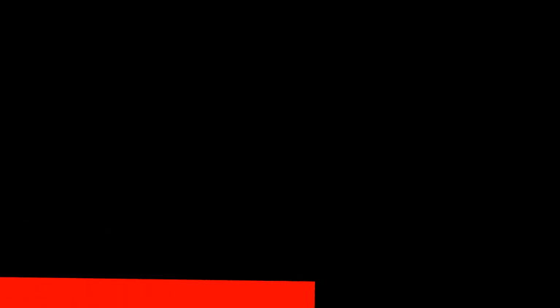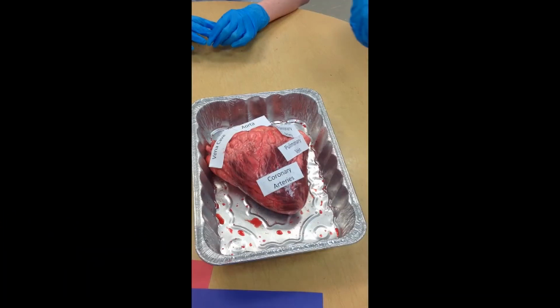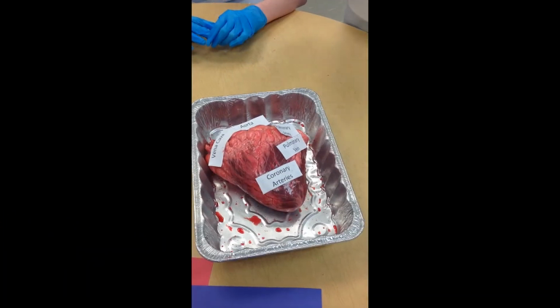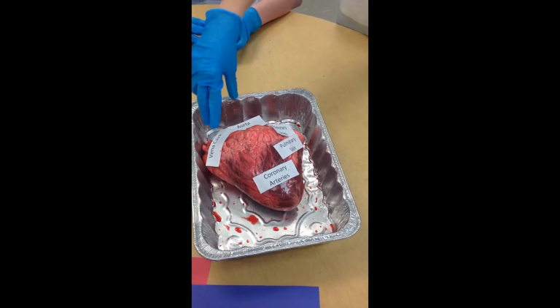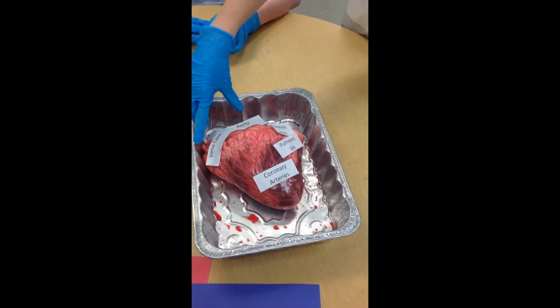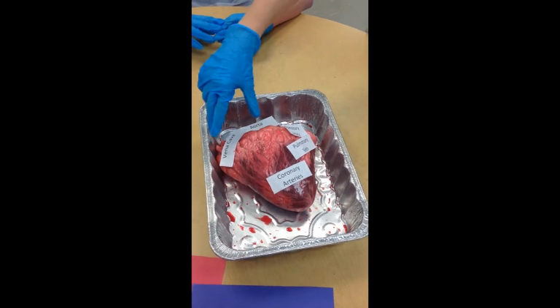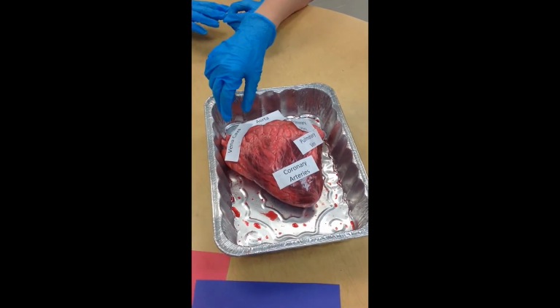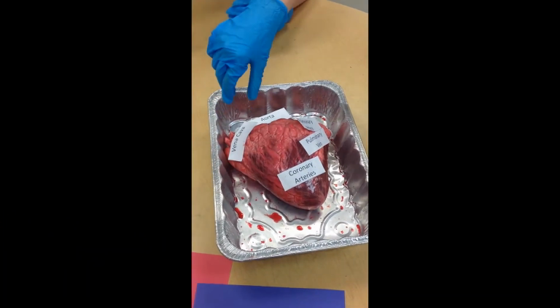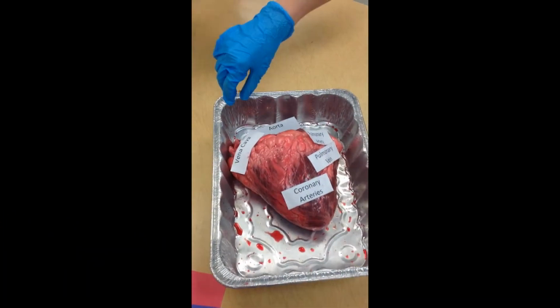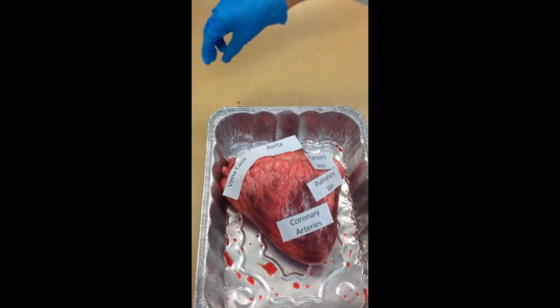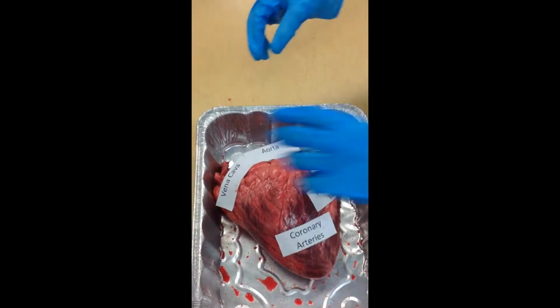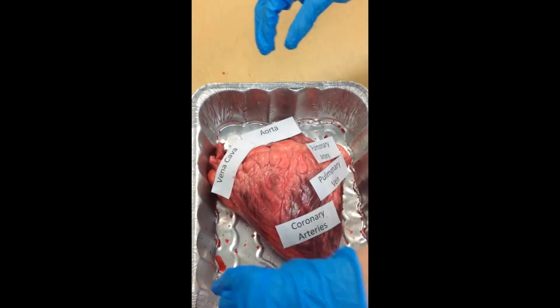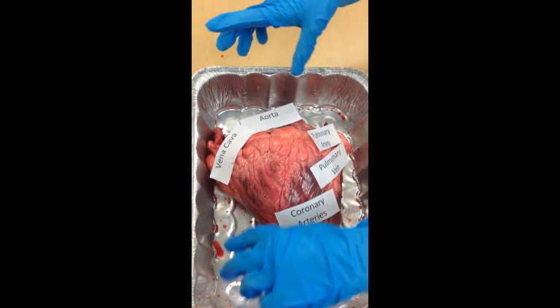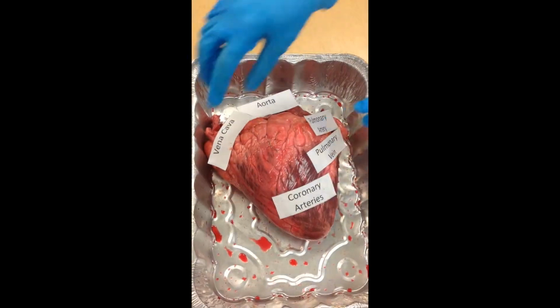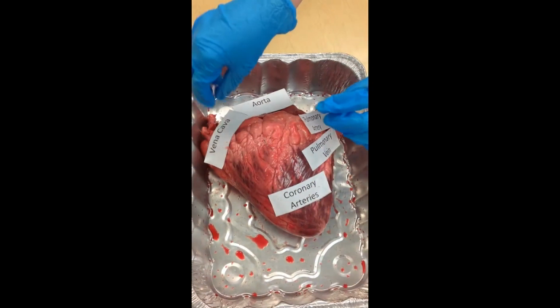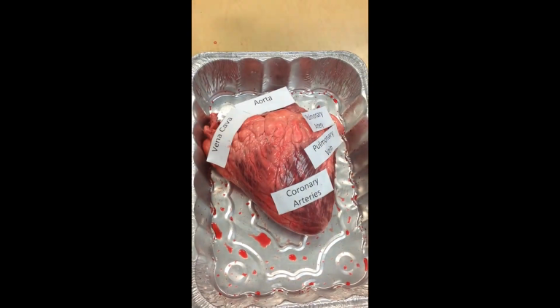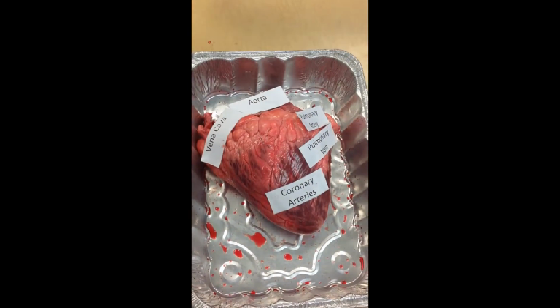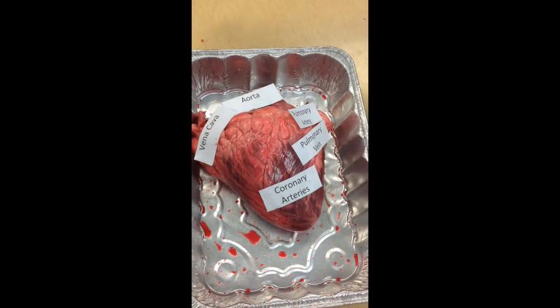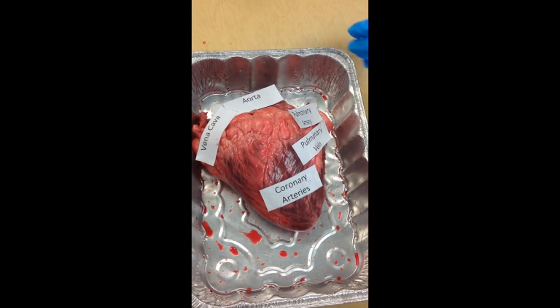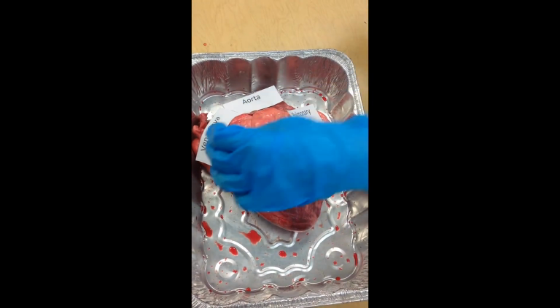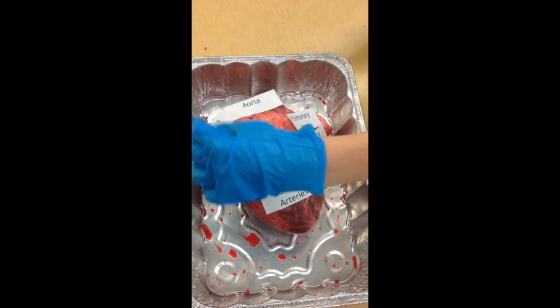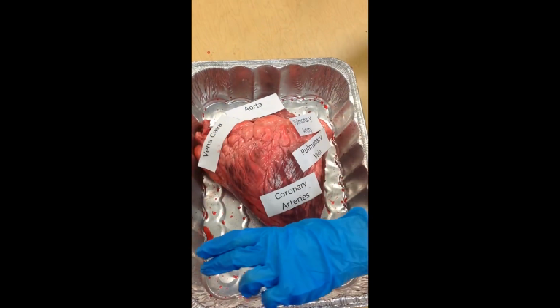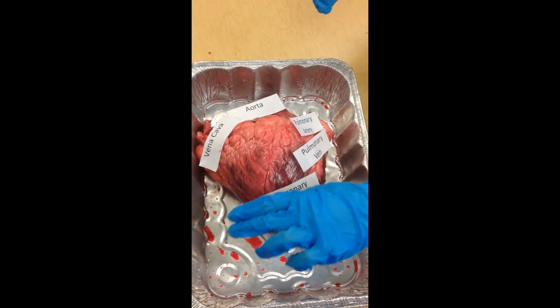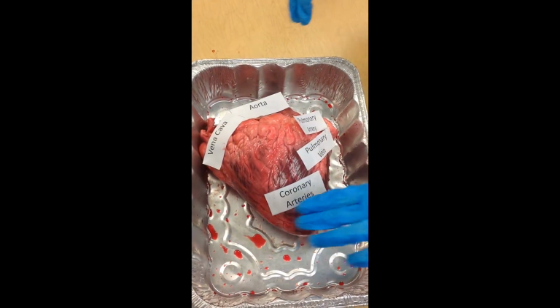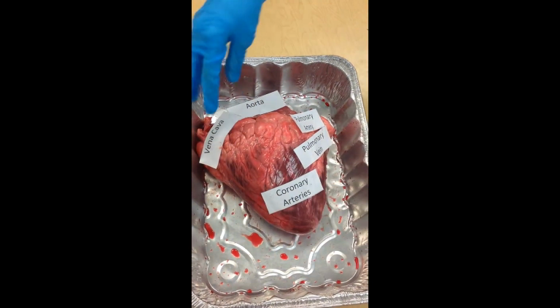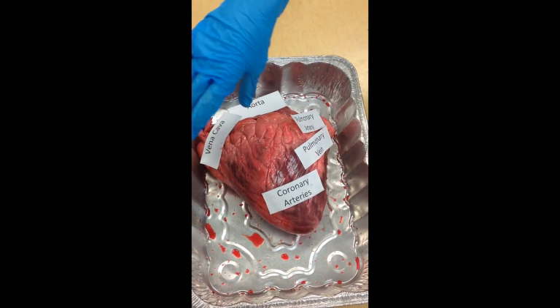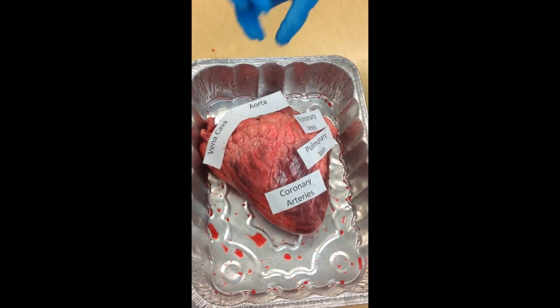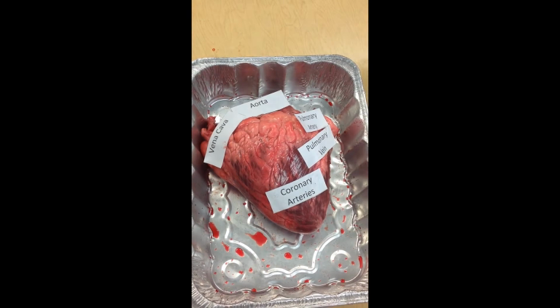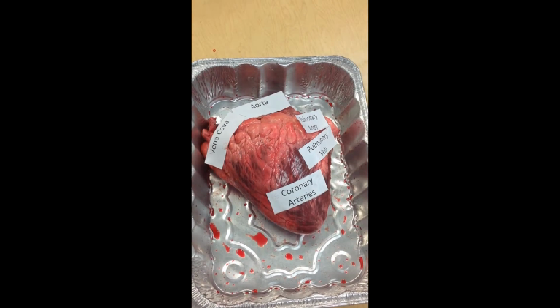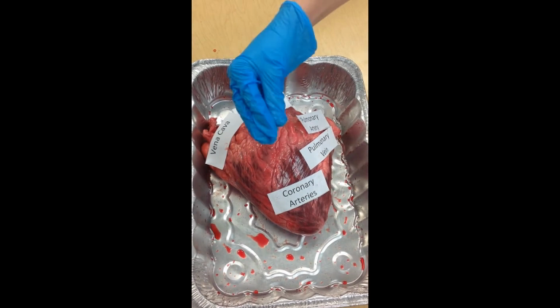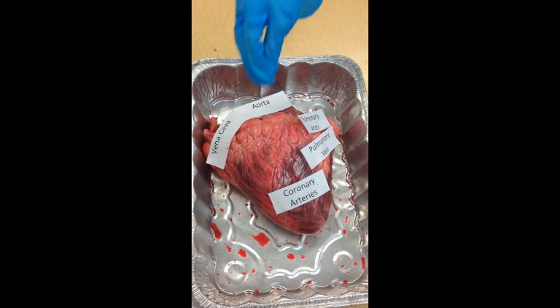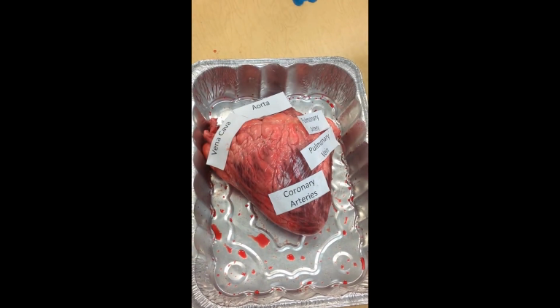This is the vena cava. There's a superior and inferior. The superior goes up, the inferior goes down, and they take the blood and bring it into the heart.